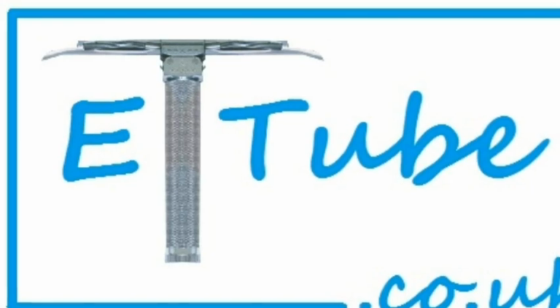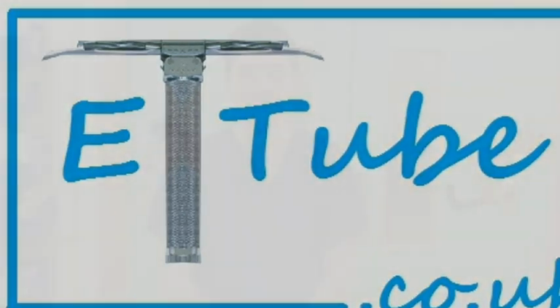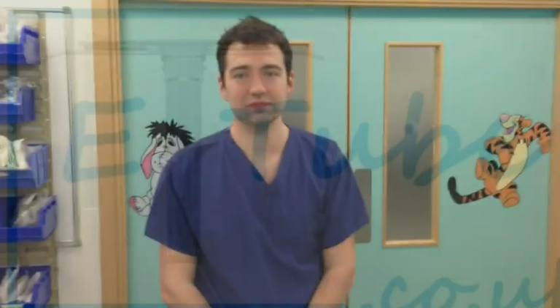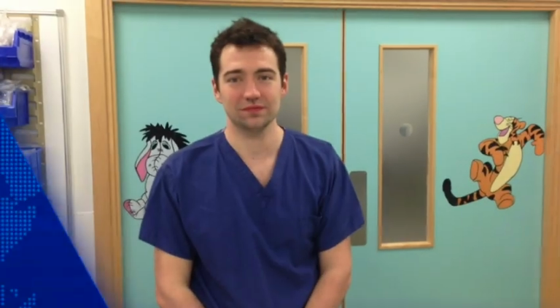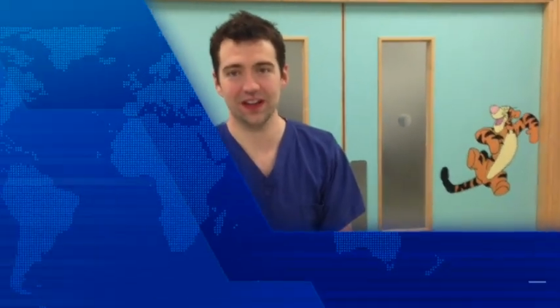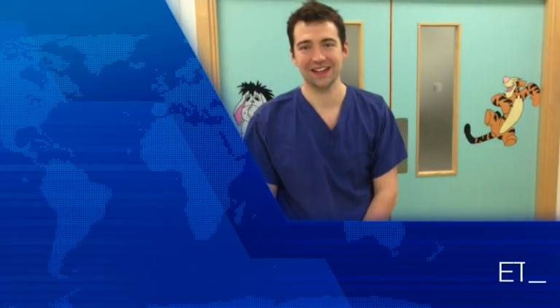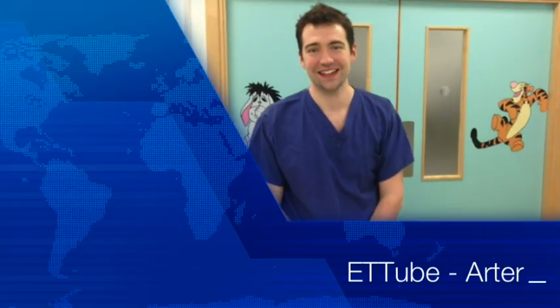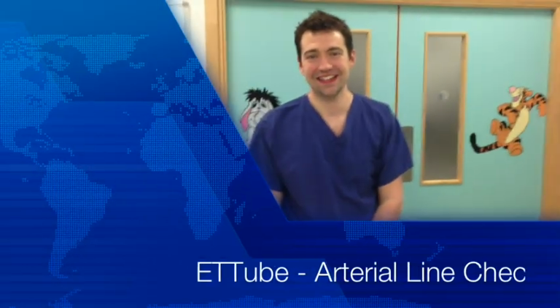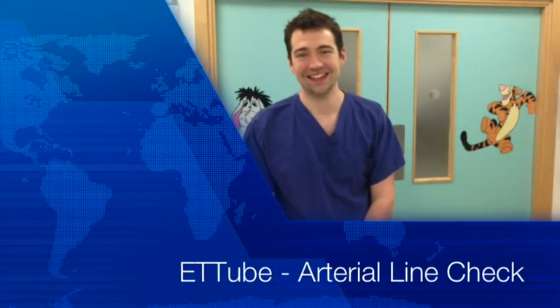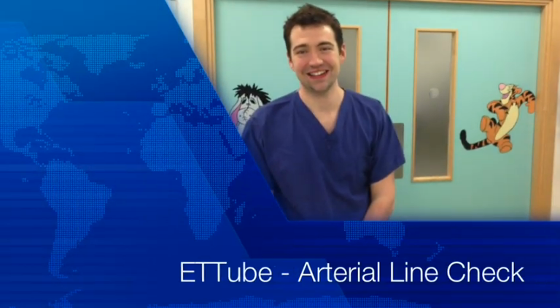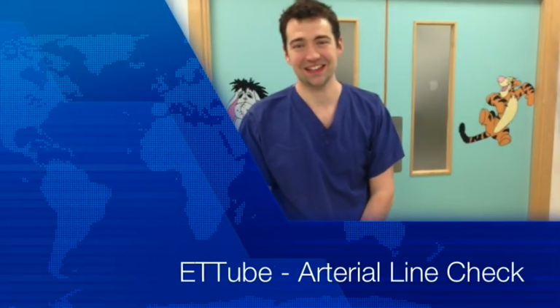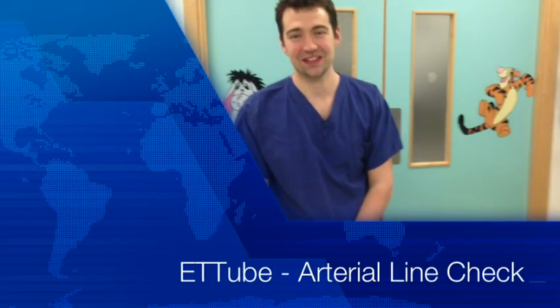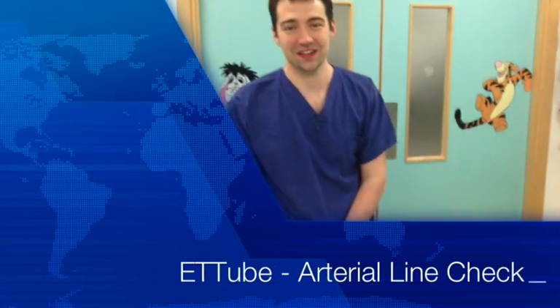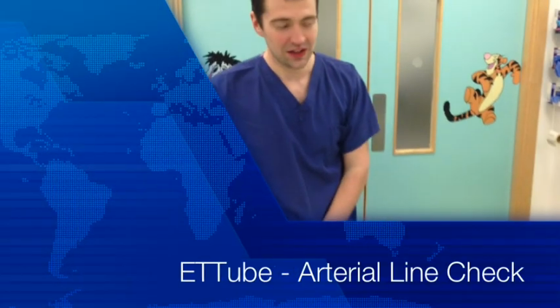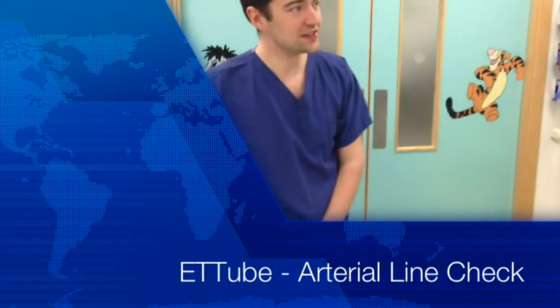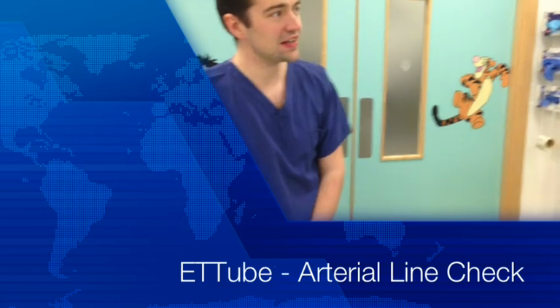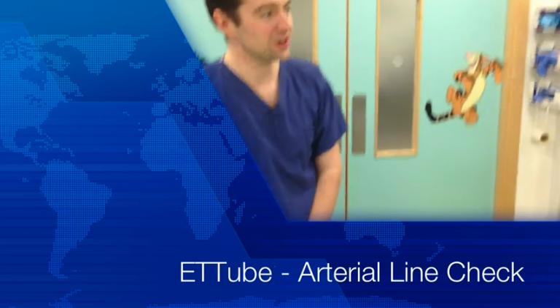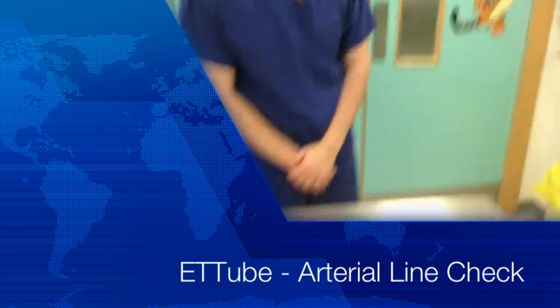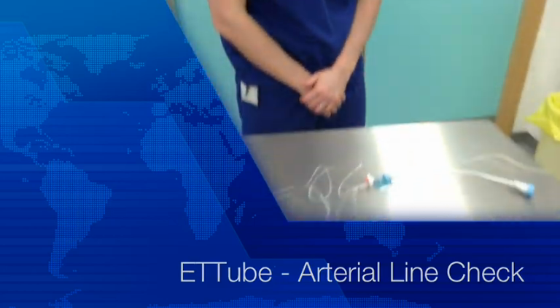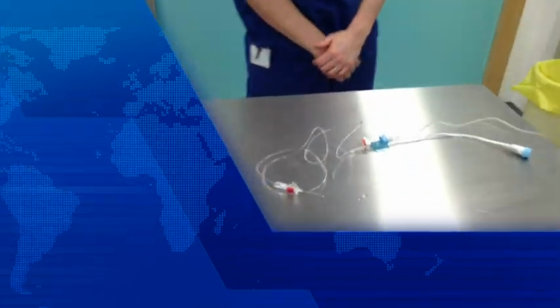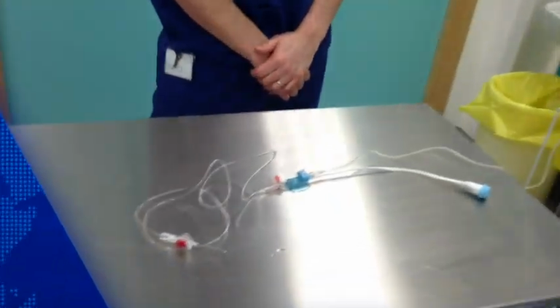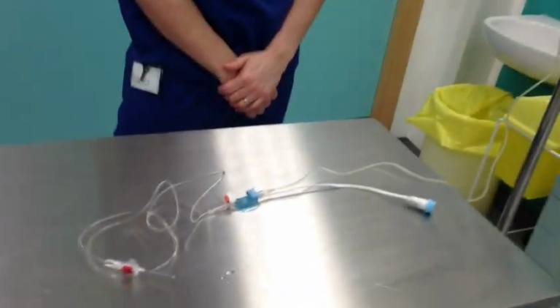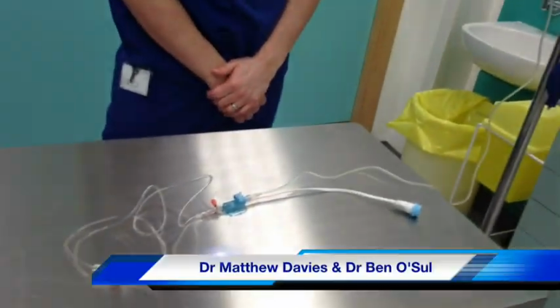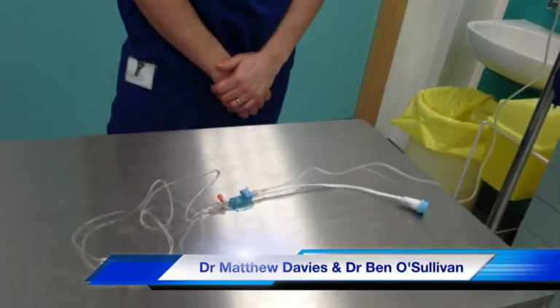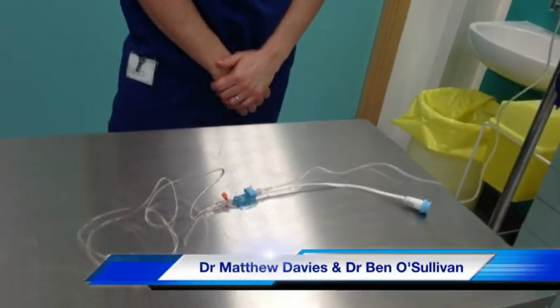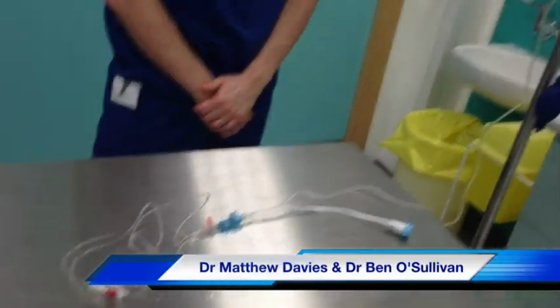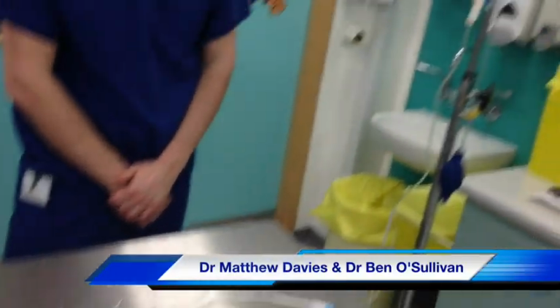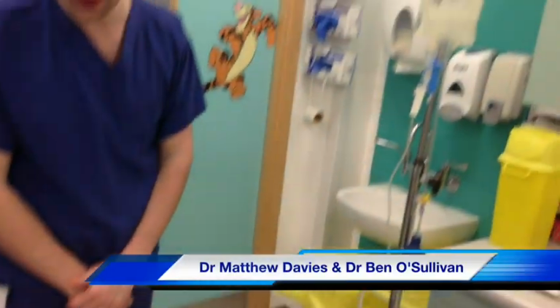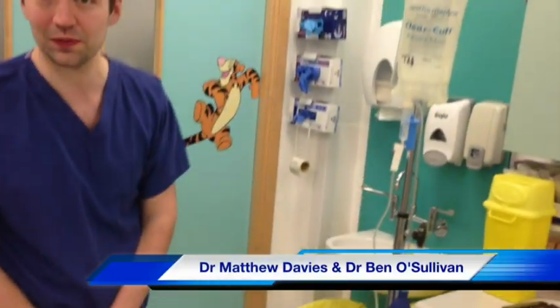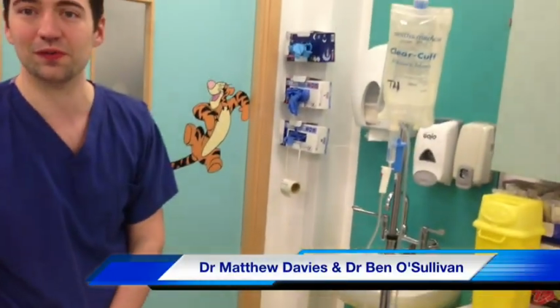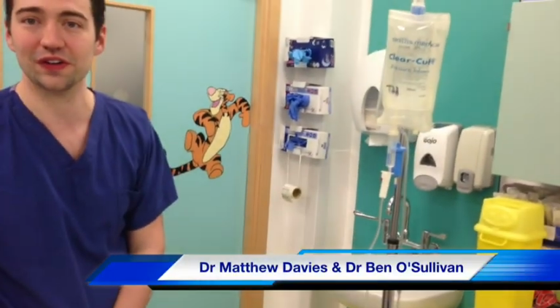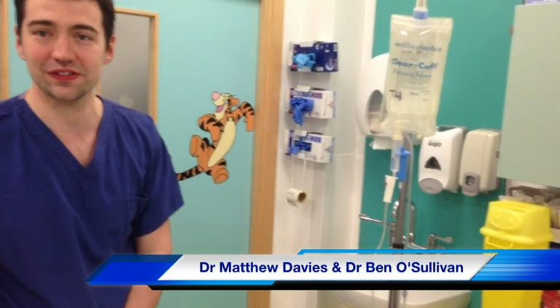Hello. Hi there. Could you please identify this piece of equipment? This looks like an intra-arterial direct arterial blood pressure monitoring system.